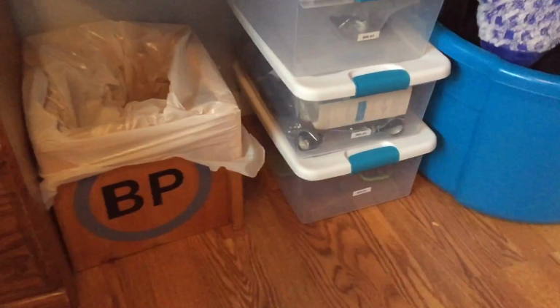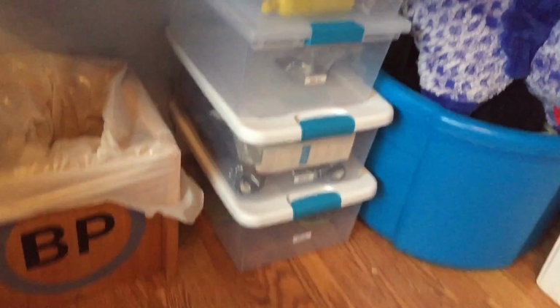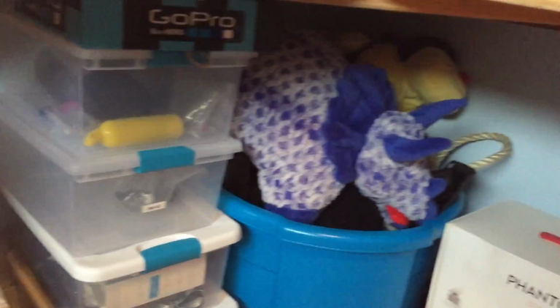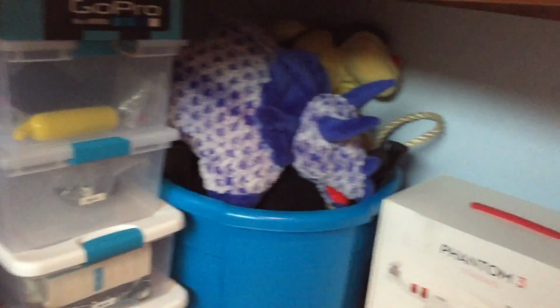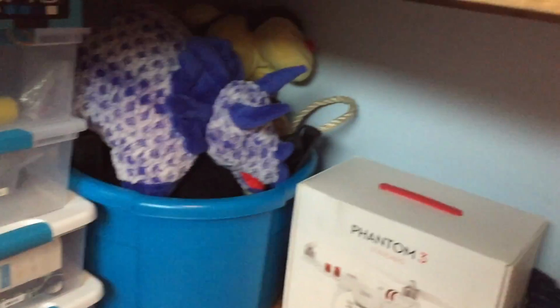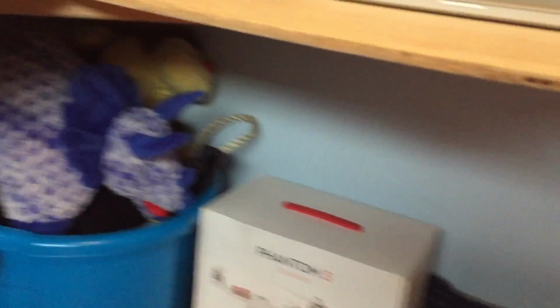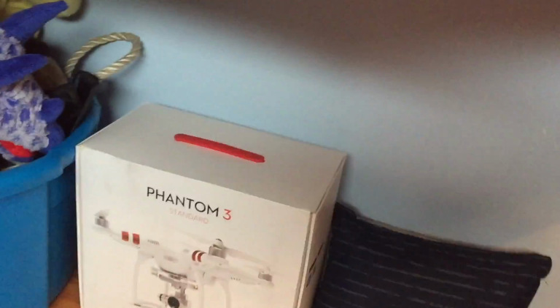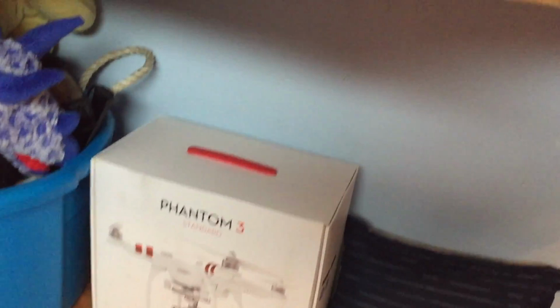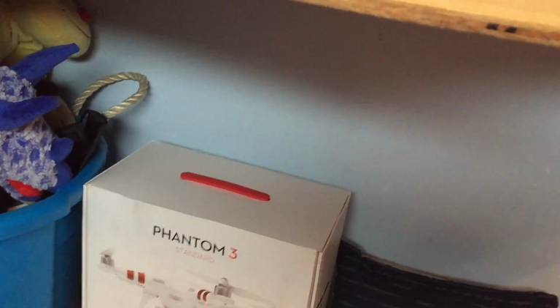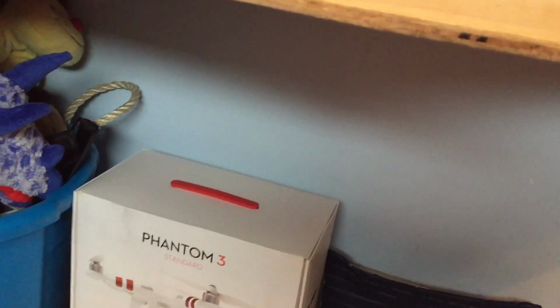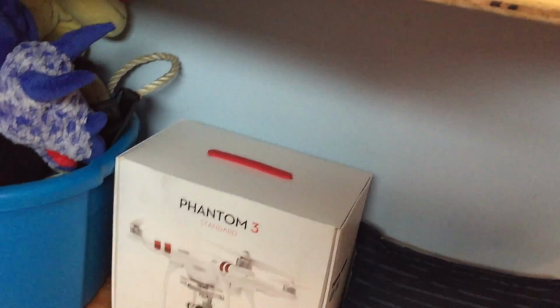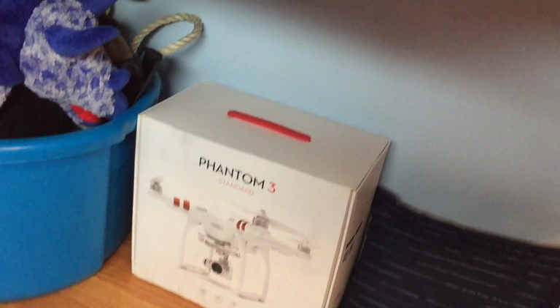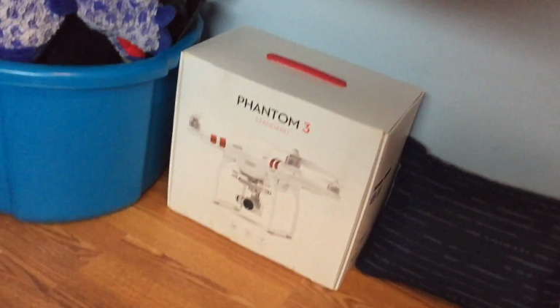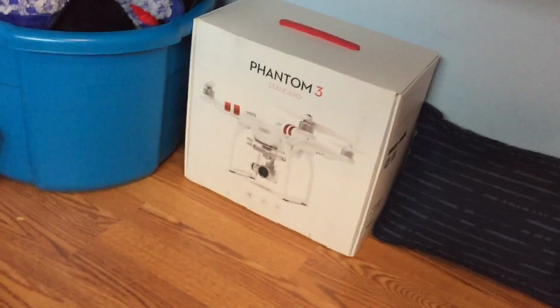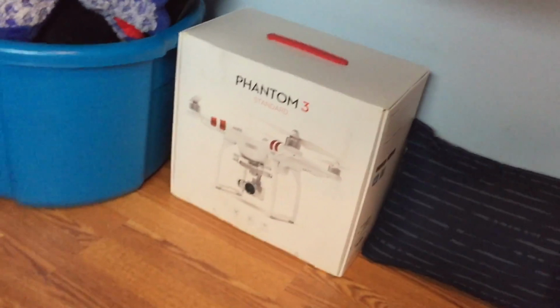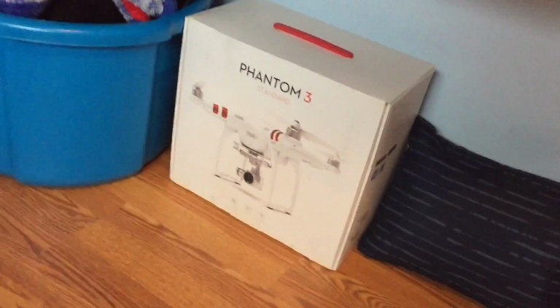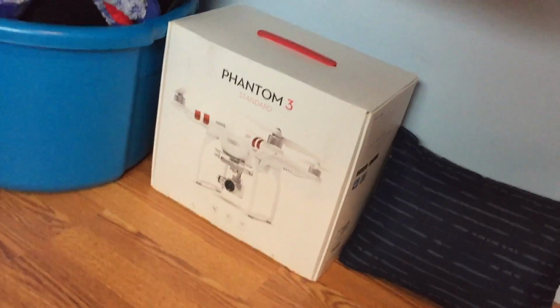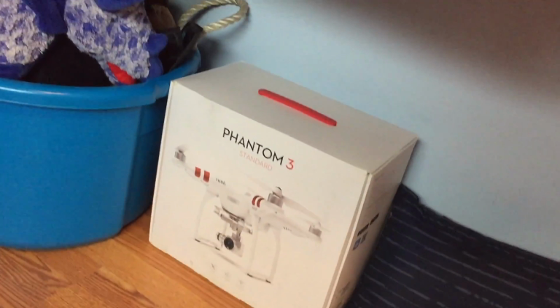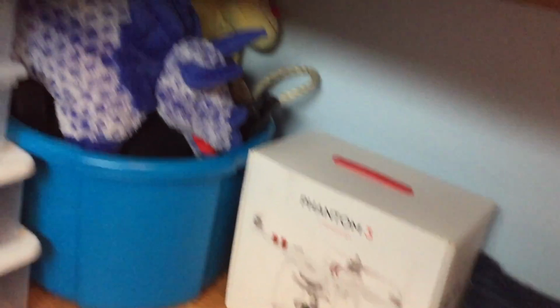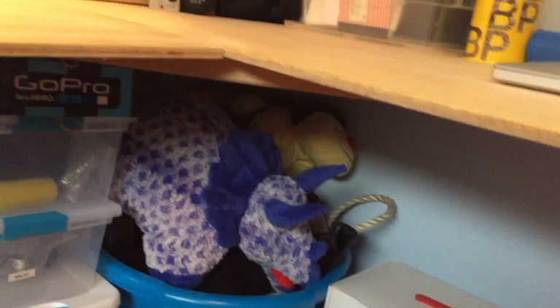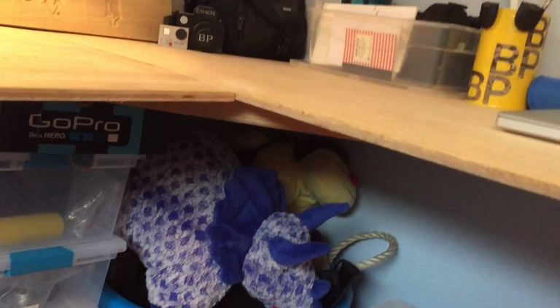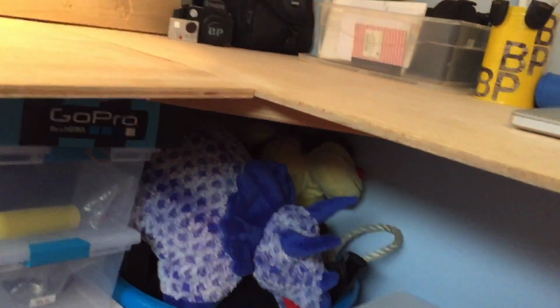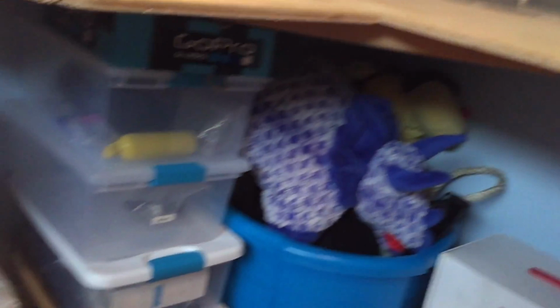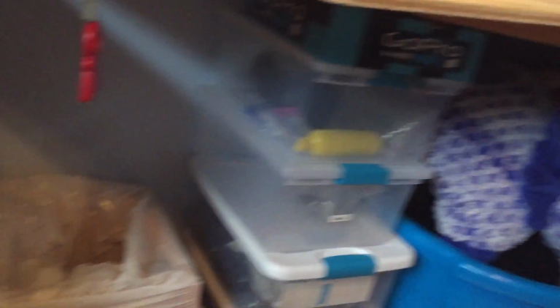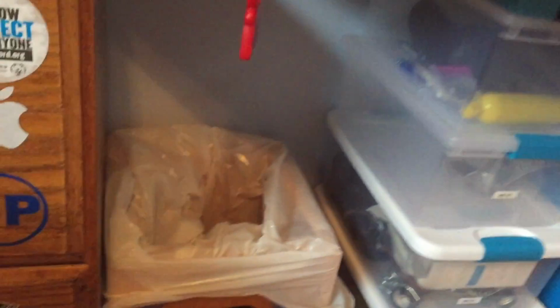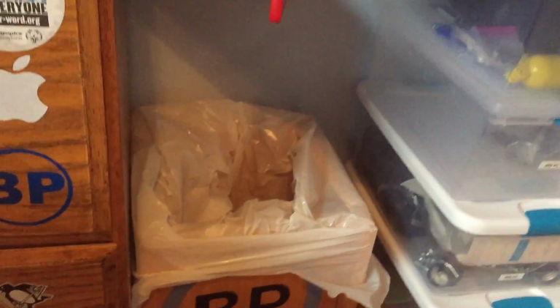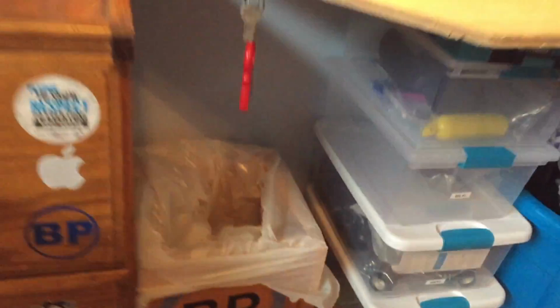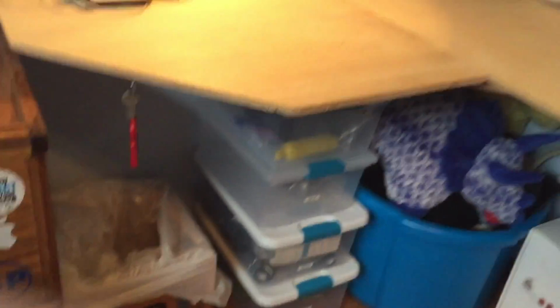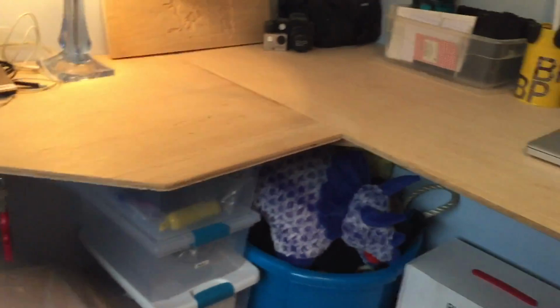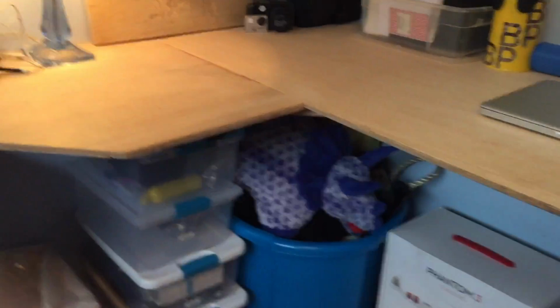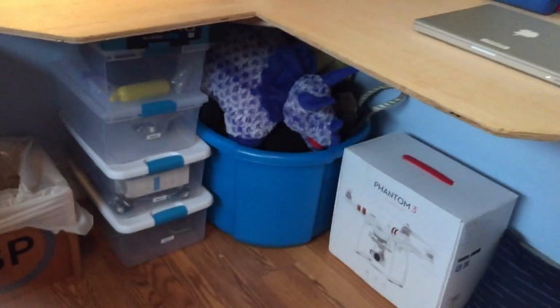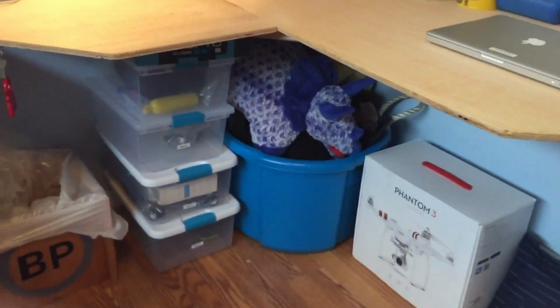We got GoPro goodies. There were GoPro mounts there, but that must have disappeared. We have the Phantom 3 box, some stuffed animals — I don't know why that's there — garbage, and that's pretty much it down there.